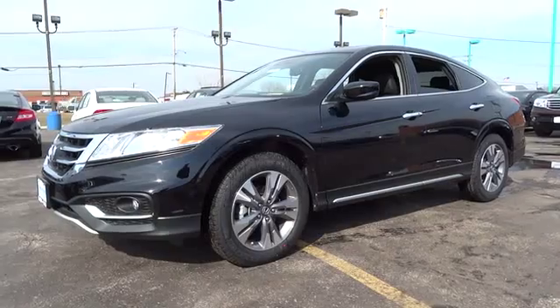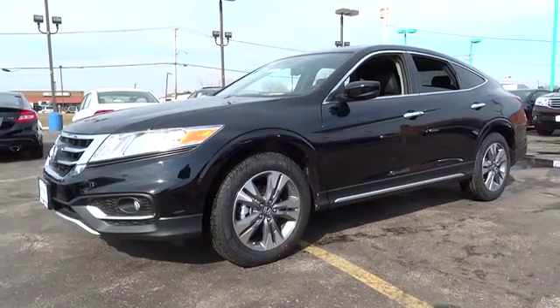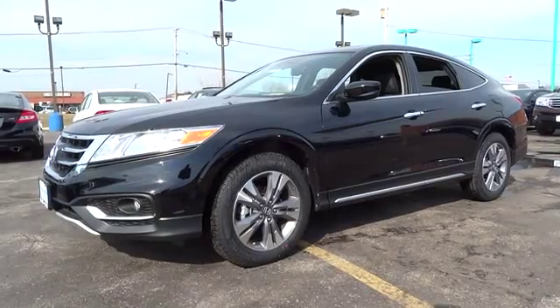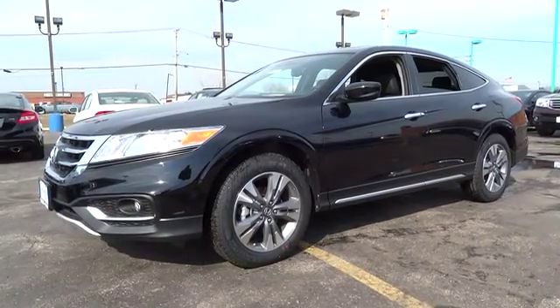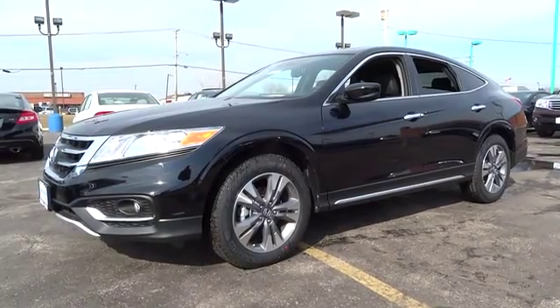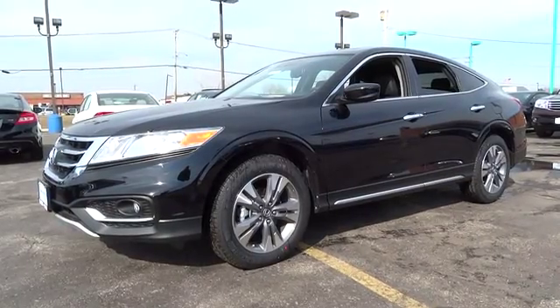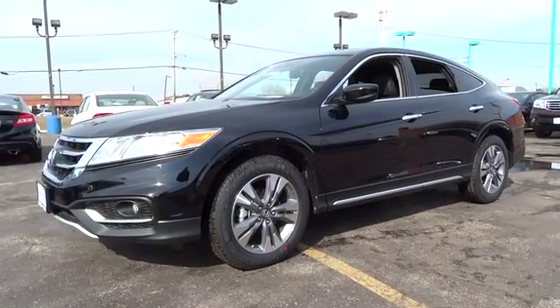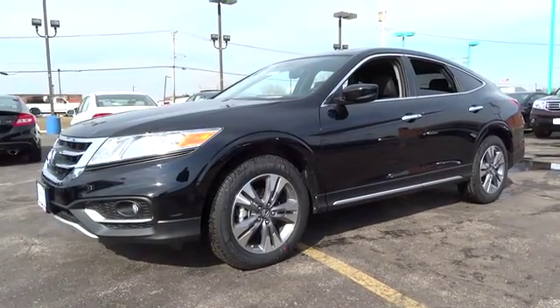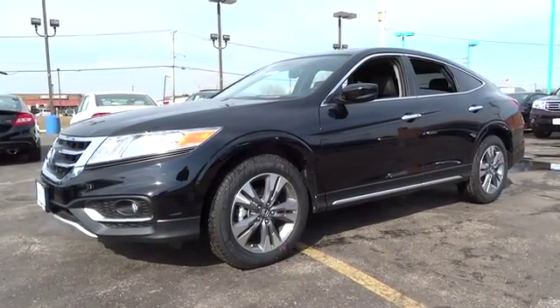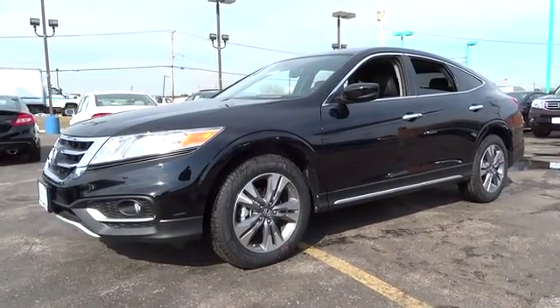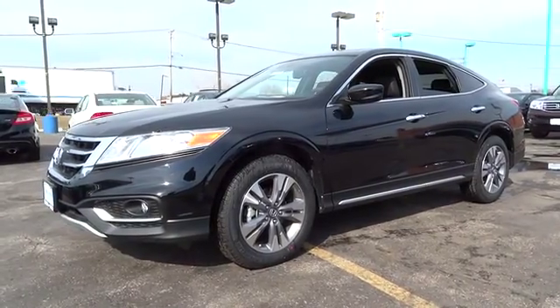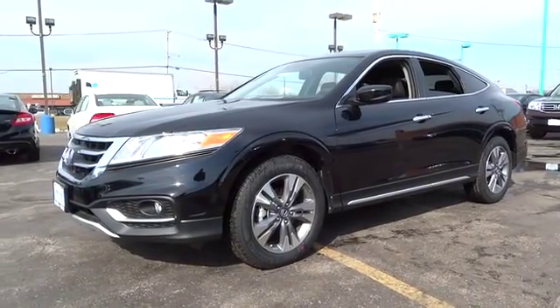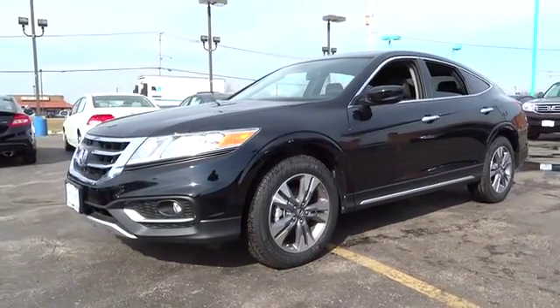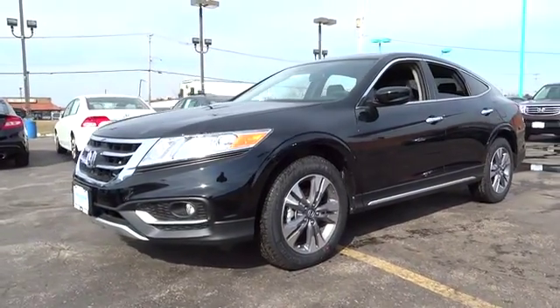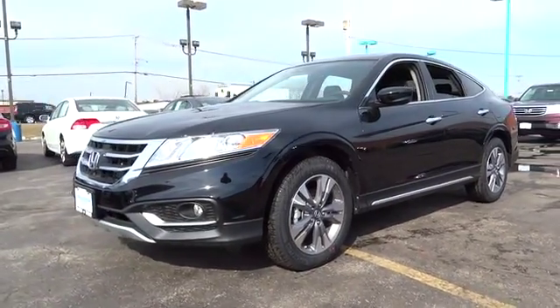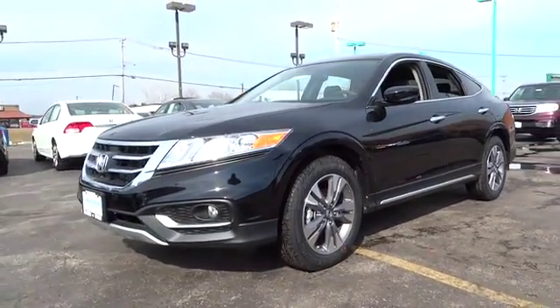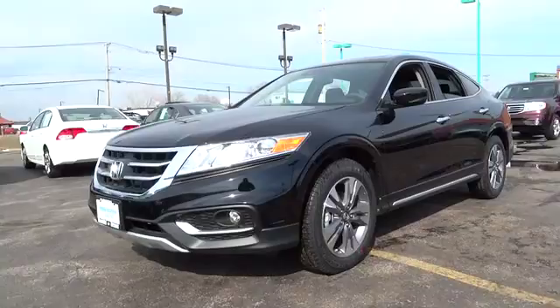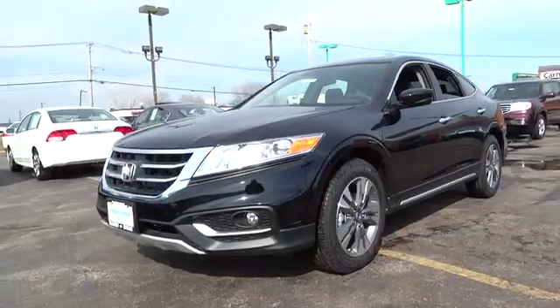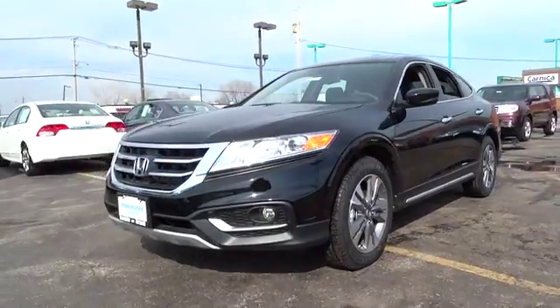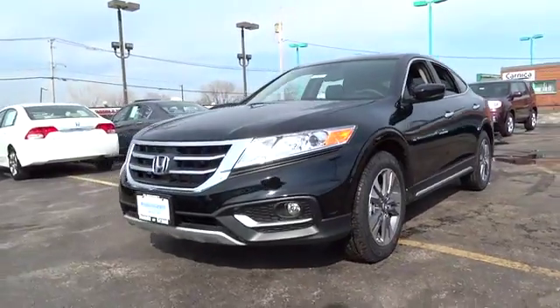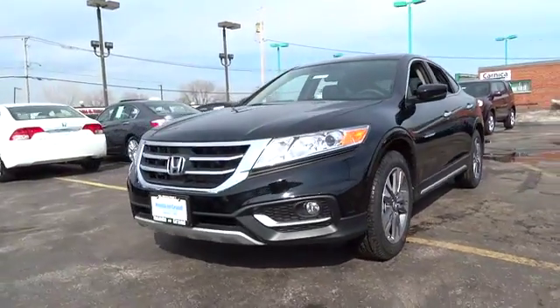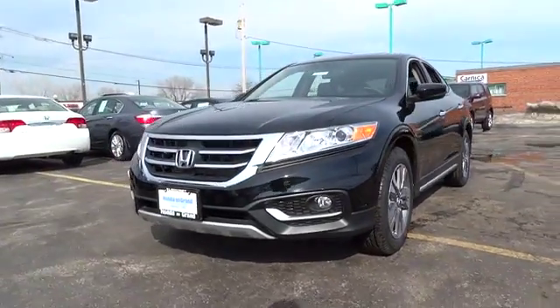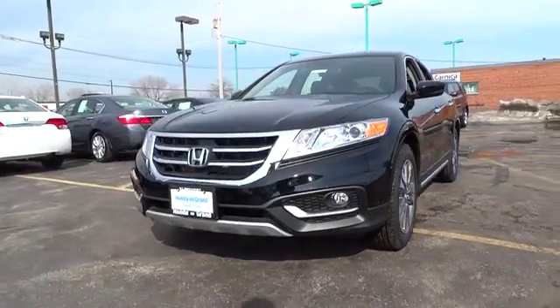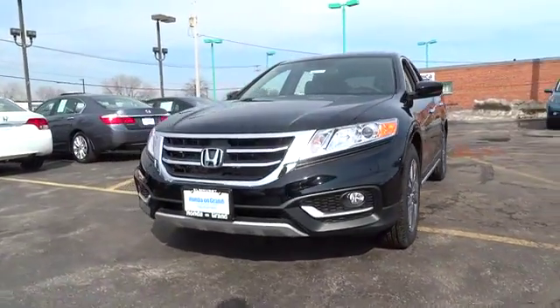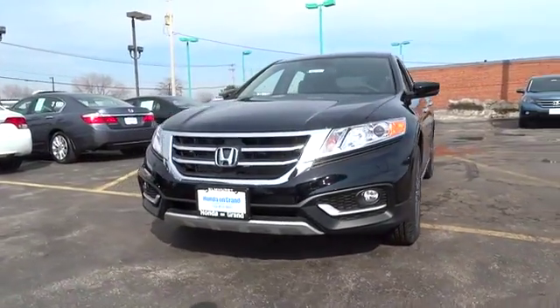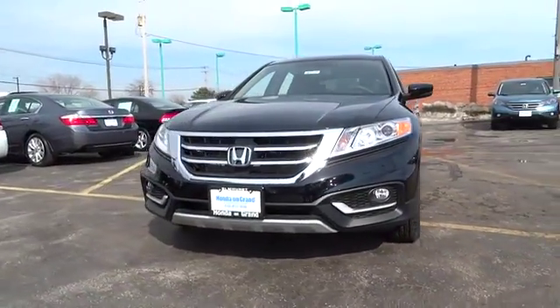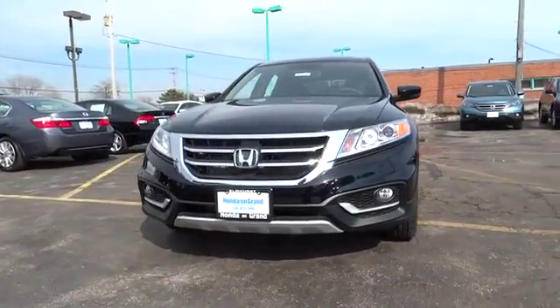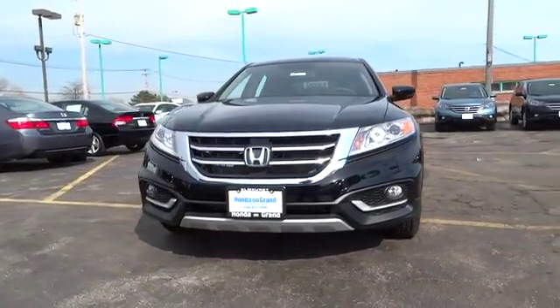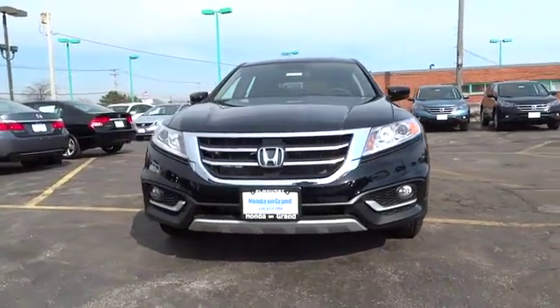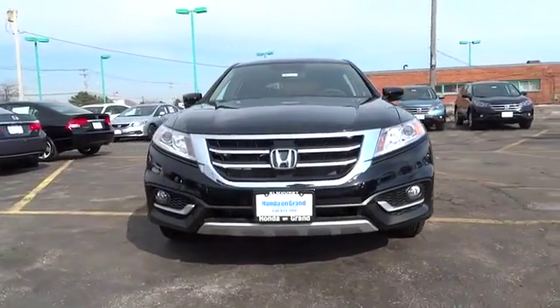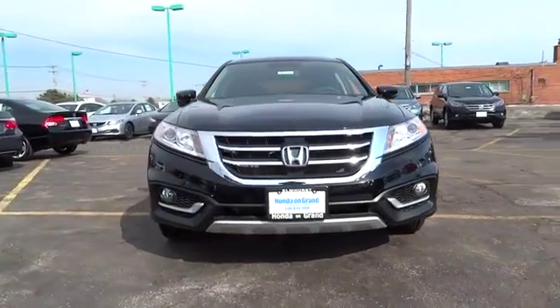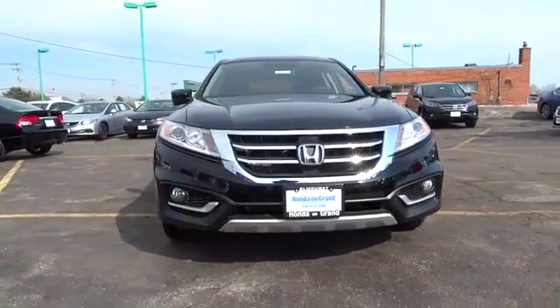2014 Accord Crosstour. Versatility. Is it a sports car, or pack it full of gear and it becomes an SUV? Accord Crosstour.